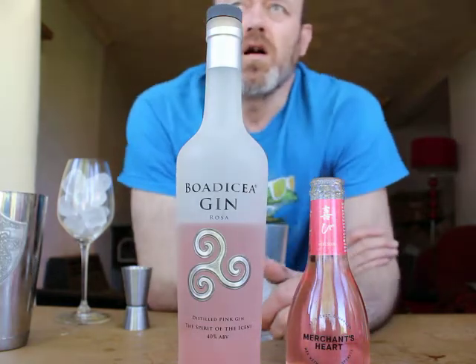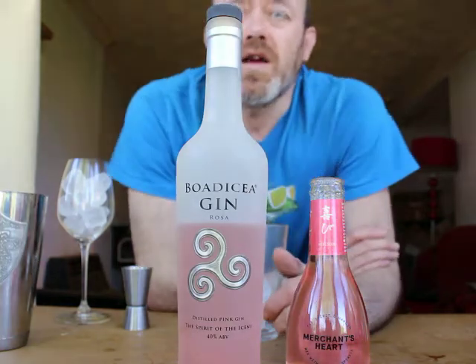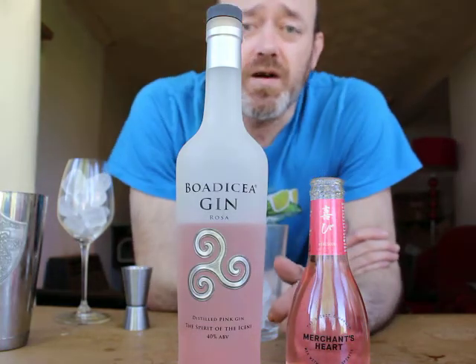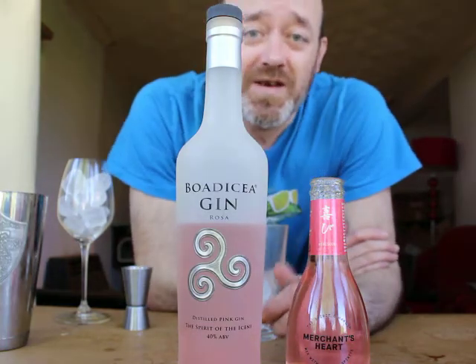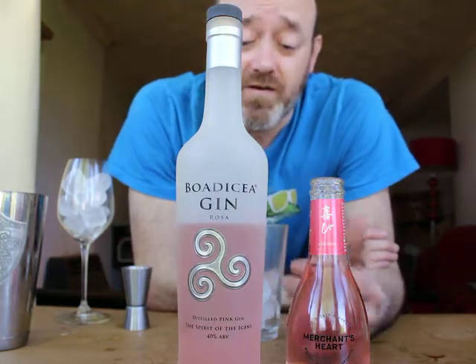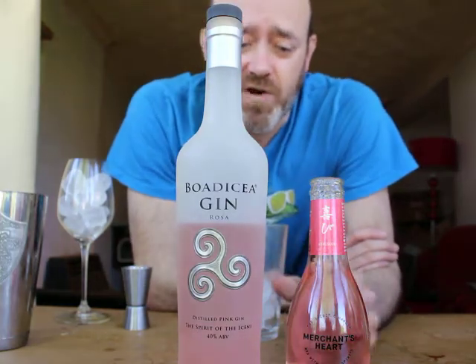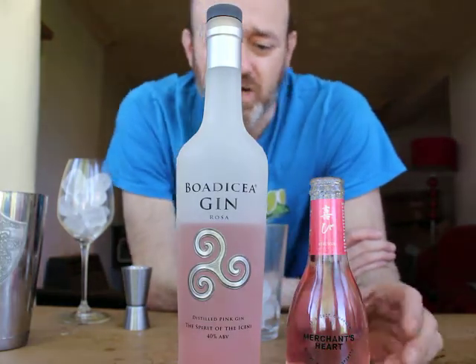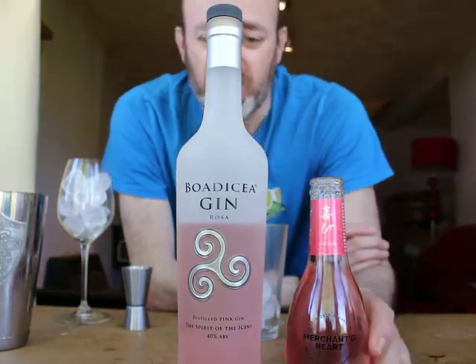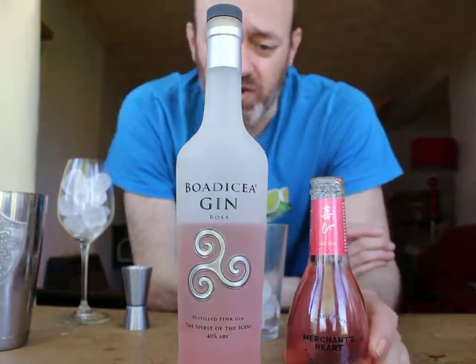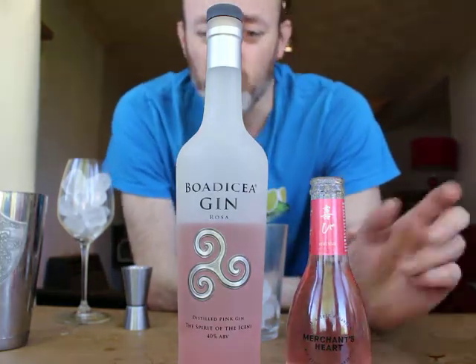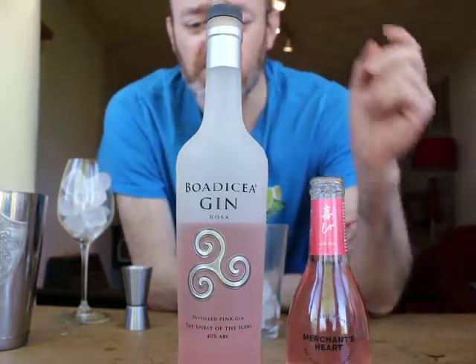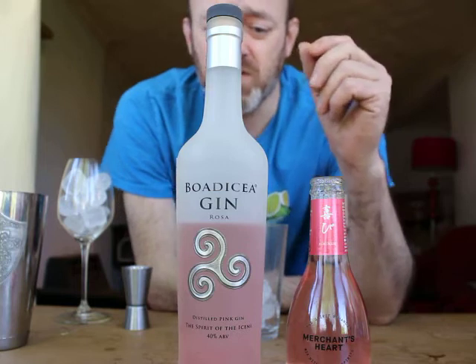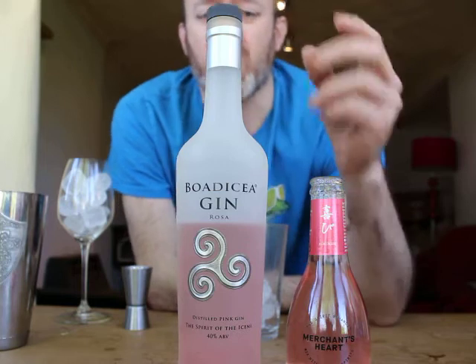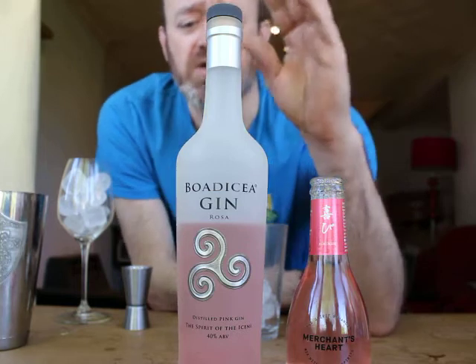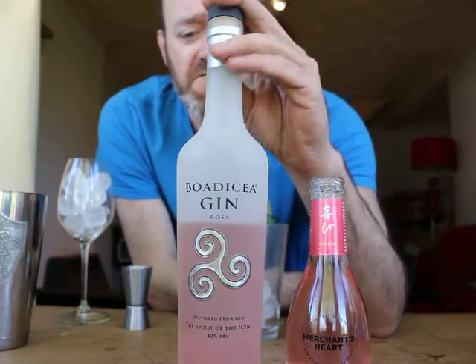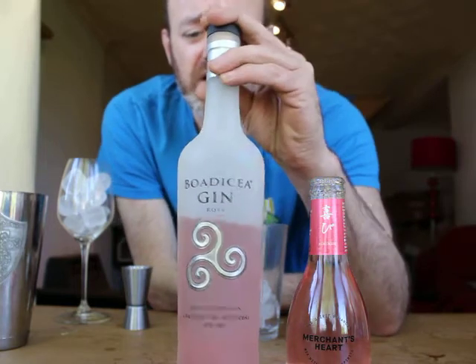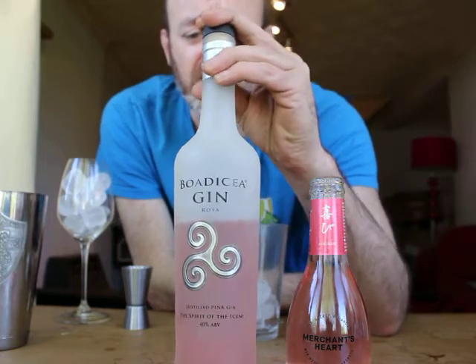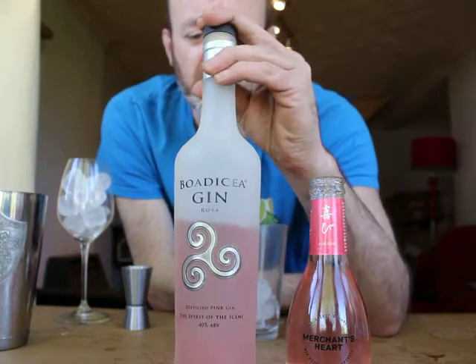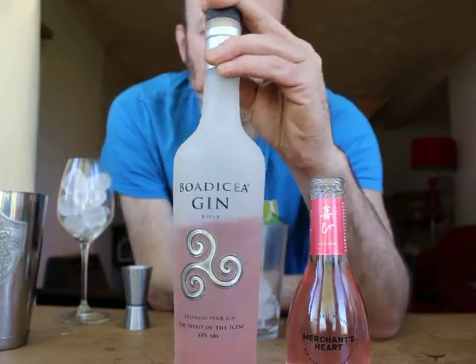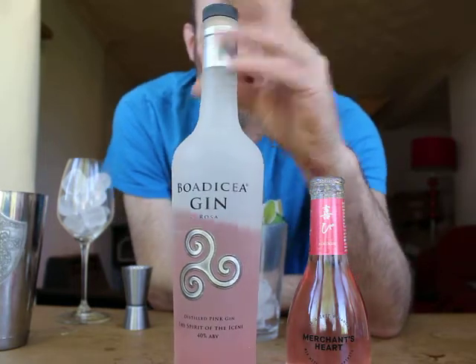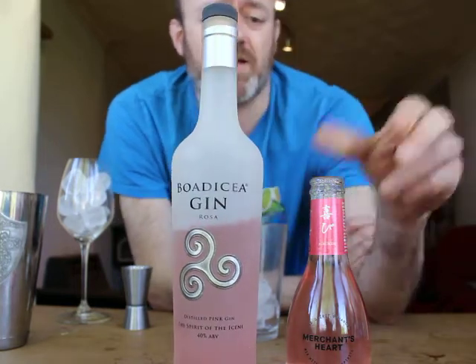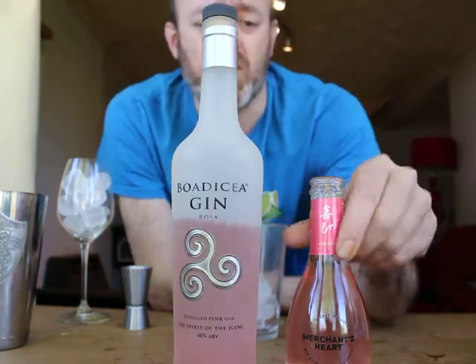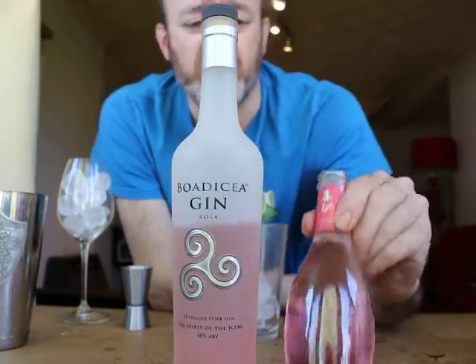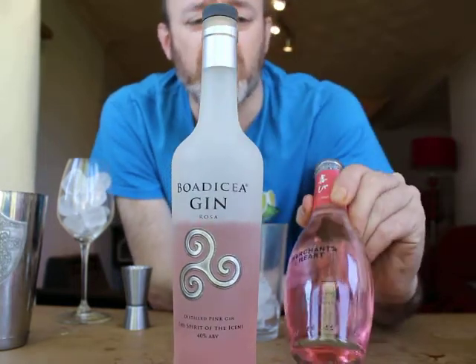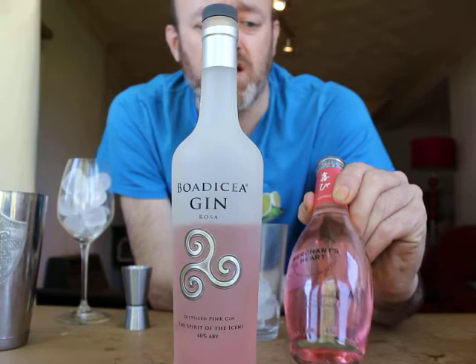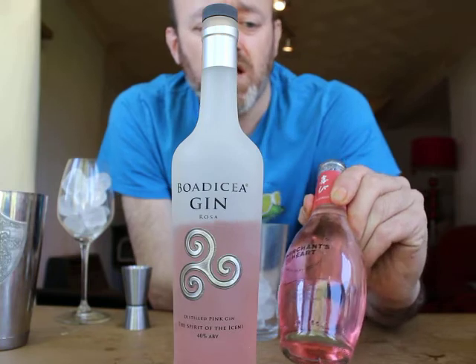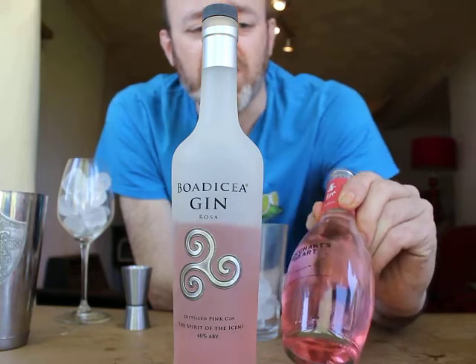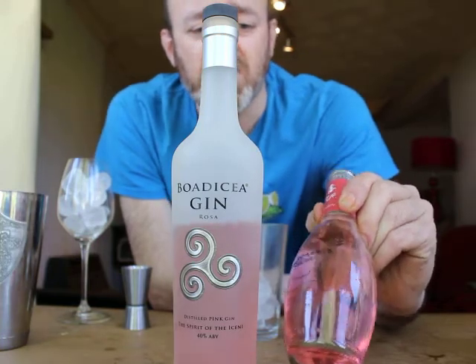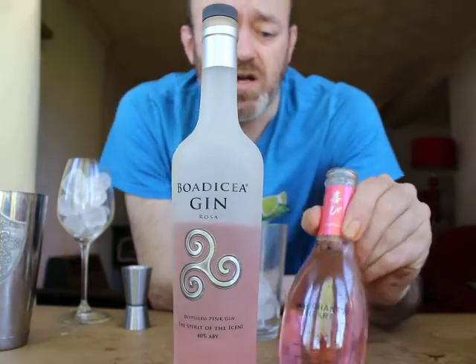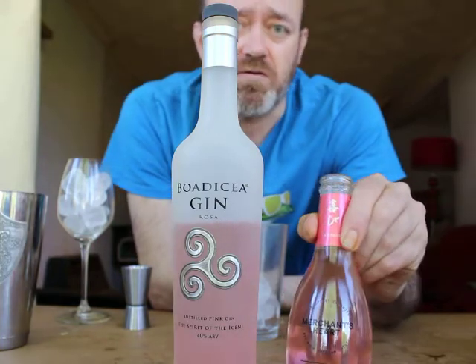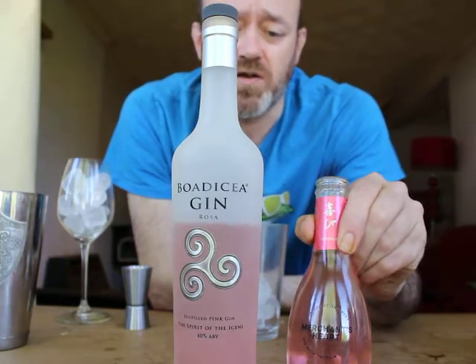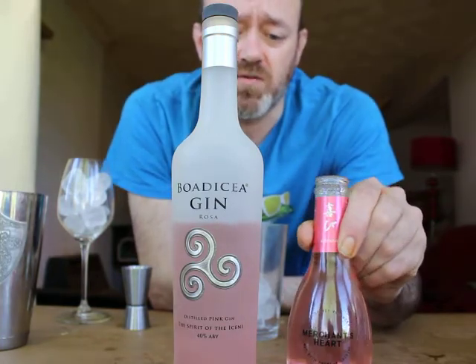Hi there, so I'm going to make another refreshing summer drink called the Strawberry Rose using Bodicea Gin Rosa and also Merchant's Heart Hibiscus Spirit Enhancer as well.